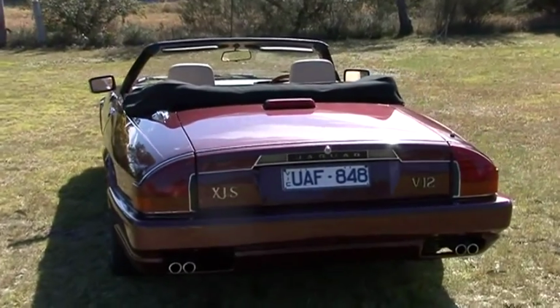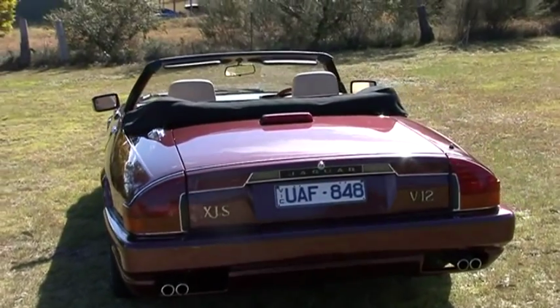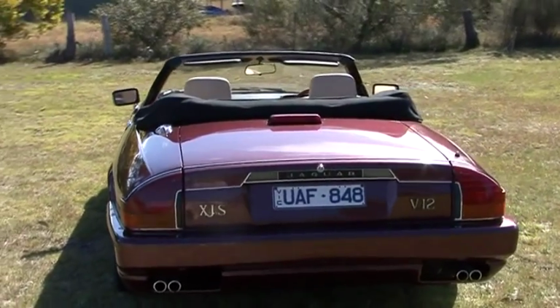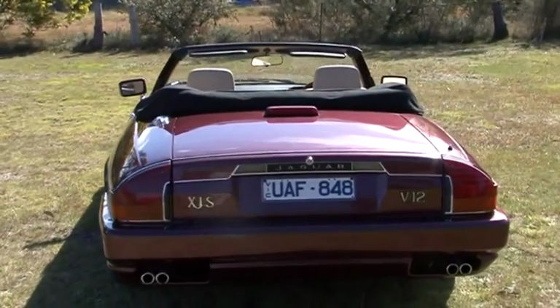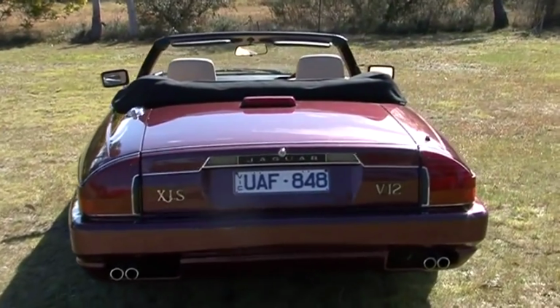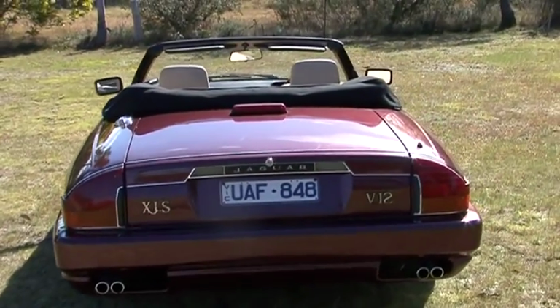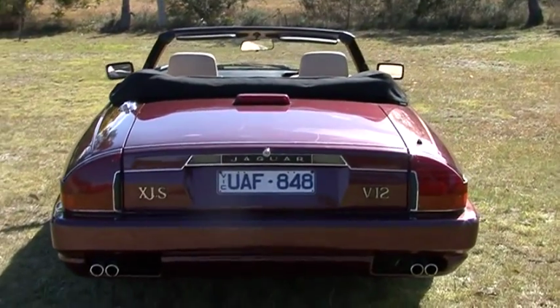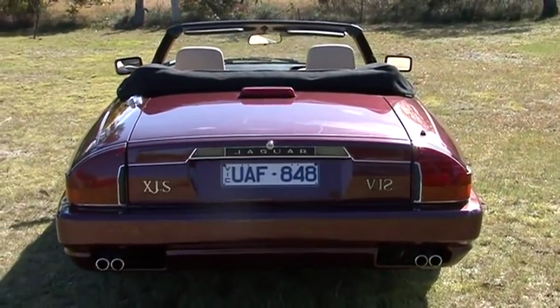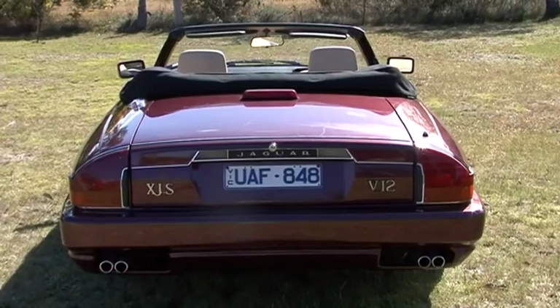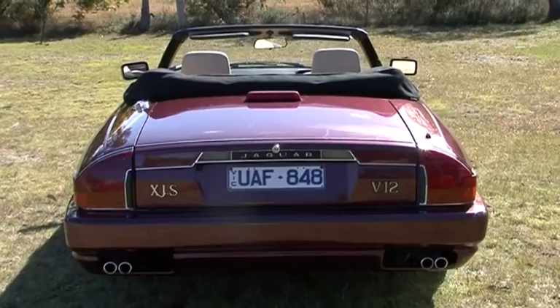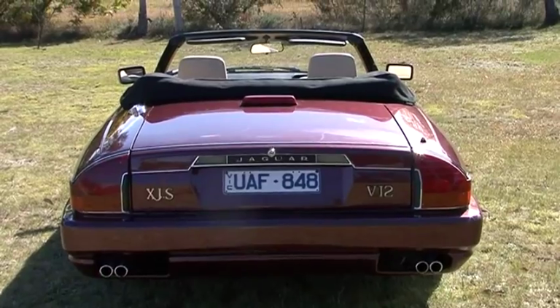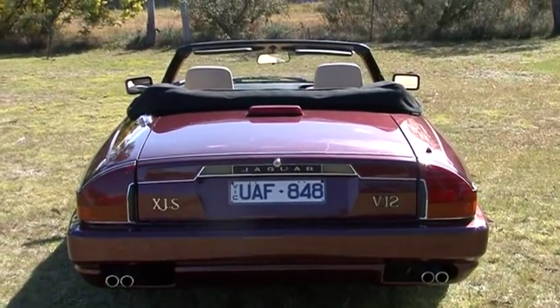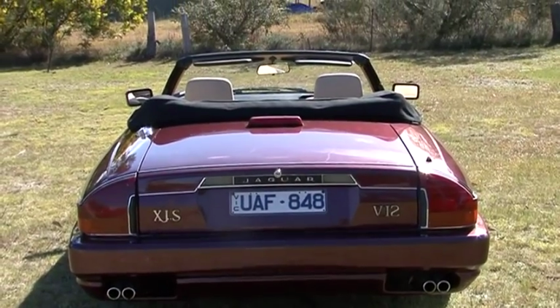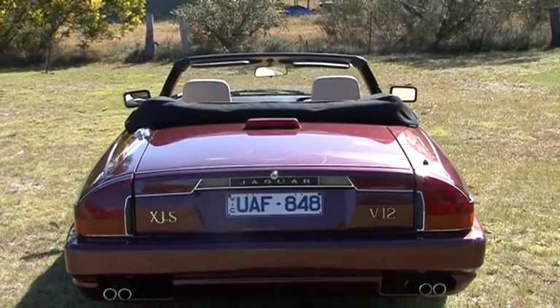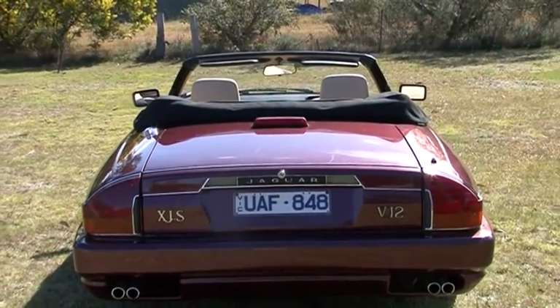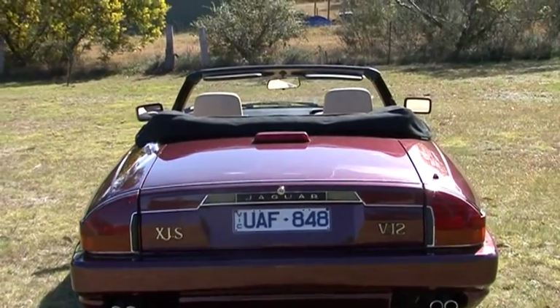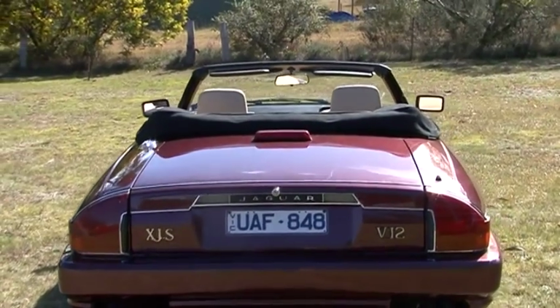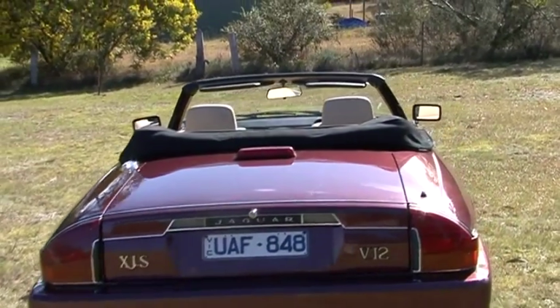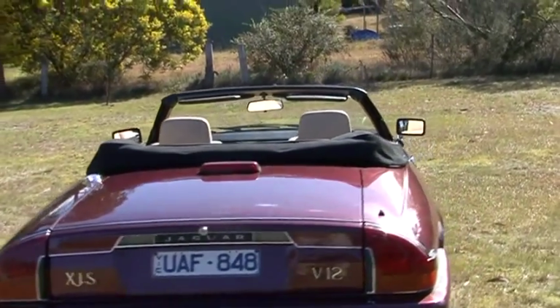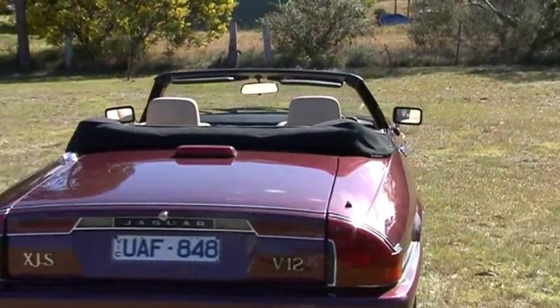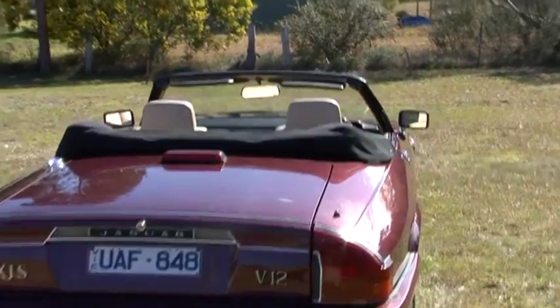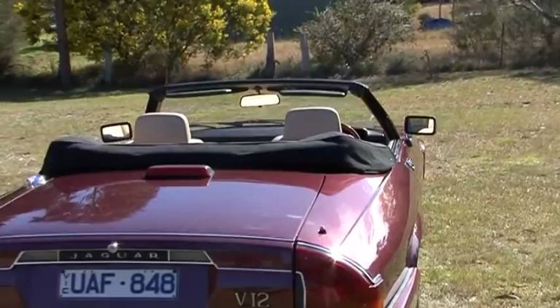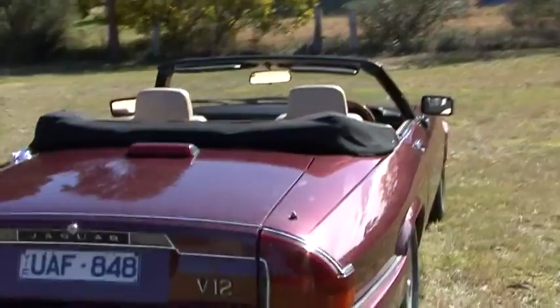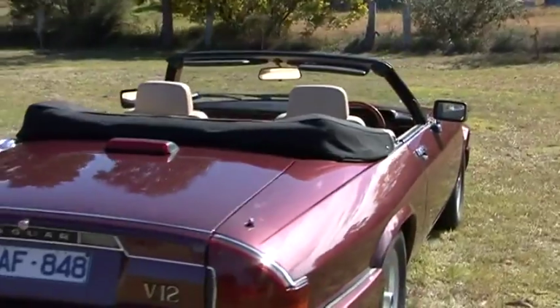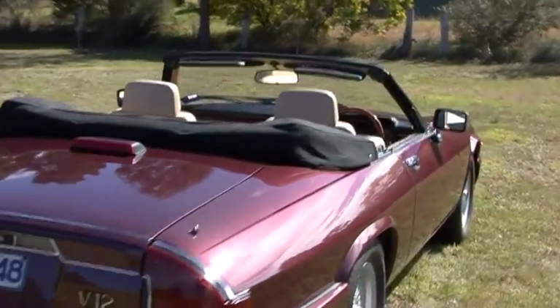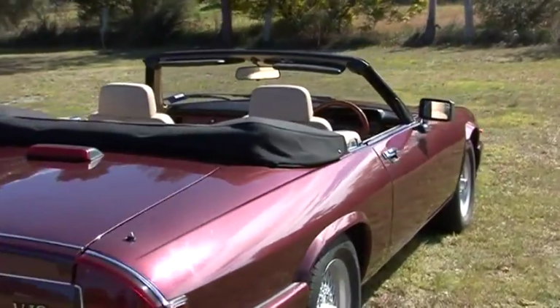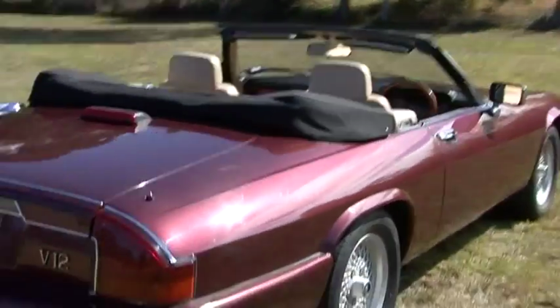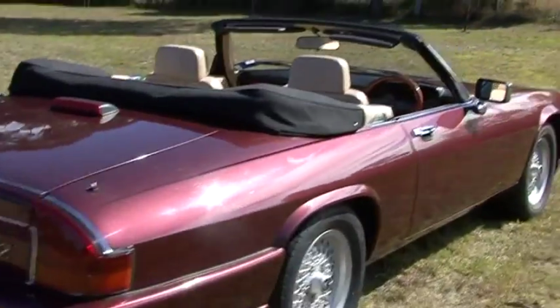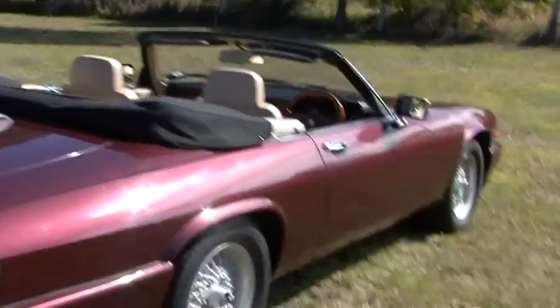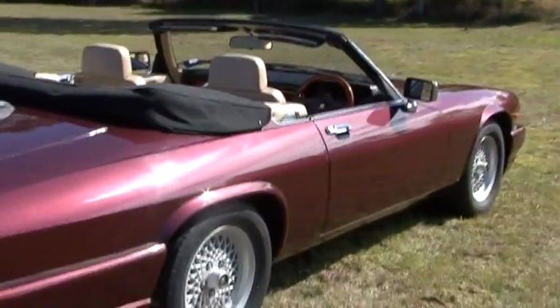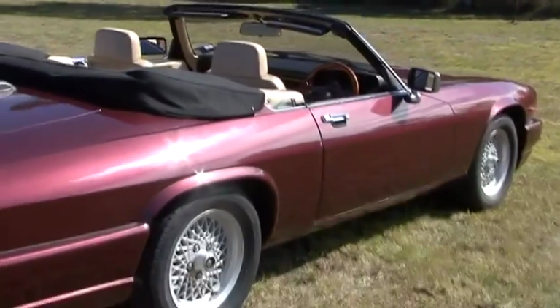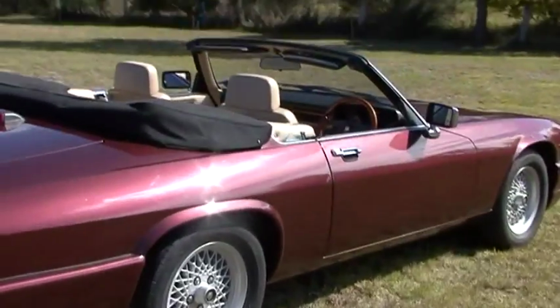Overall she's really good and original. She has got a WS body kit on it, but we still have the original bumper bars, and they're in the garage and they are coming with the car.